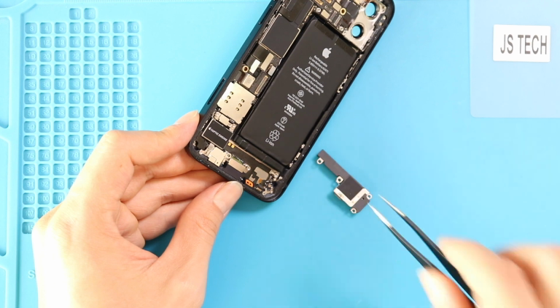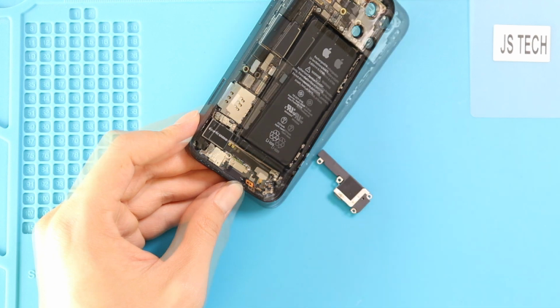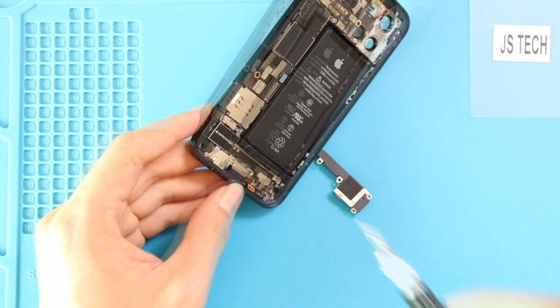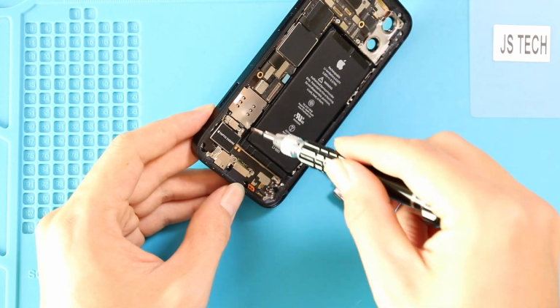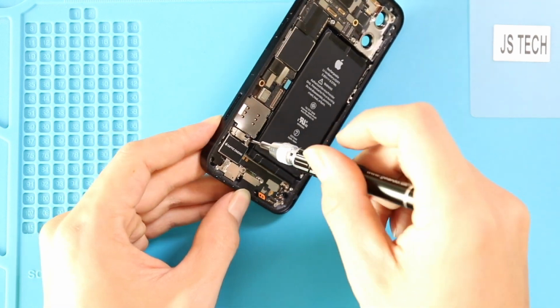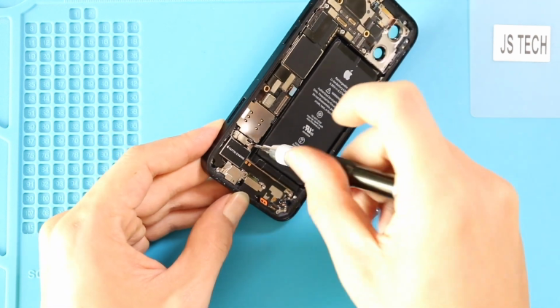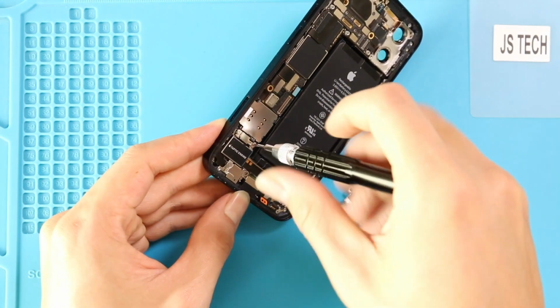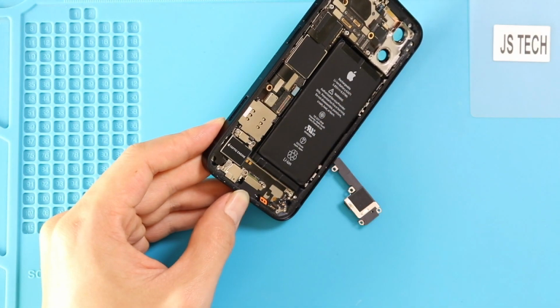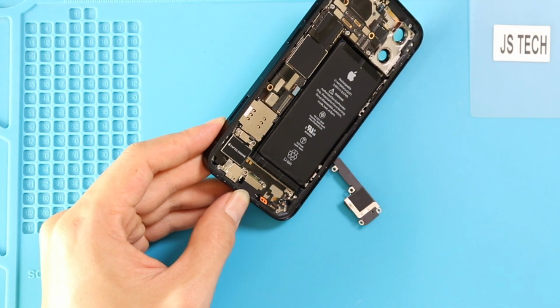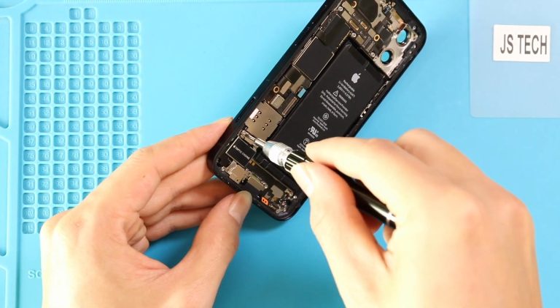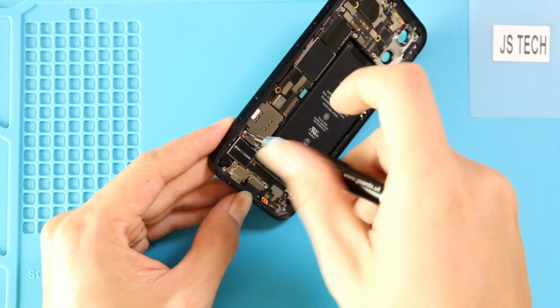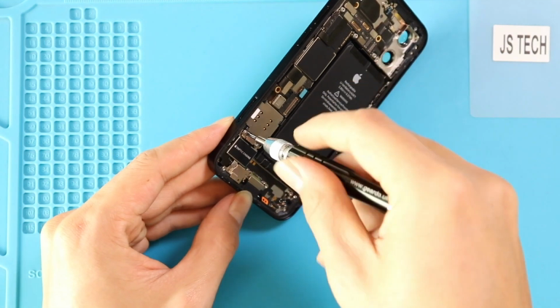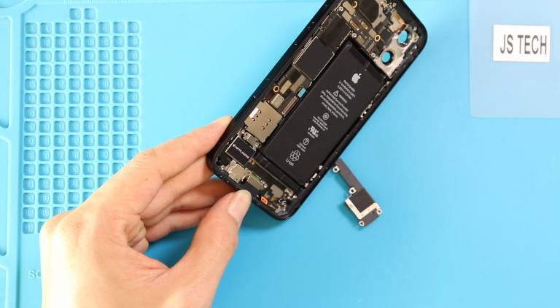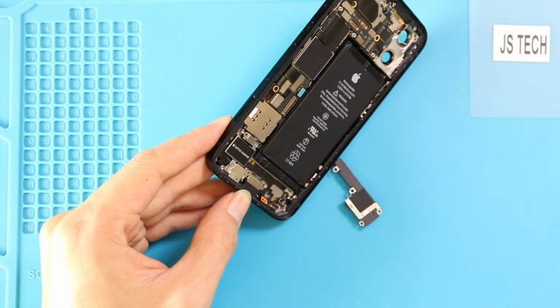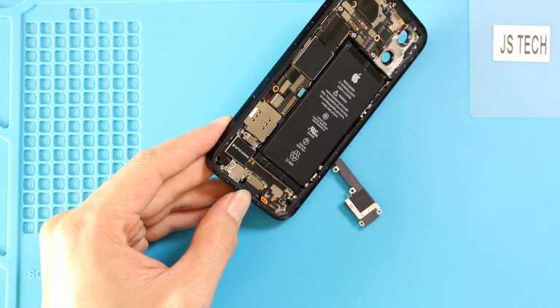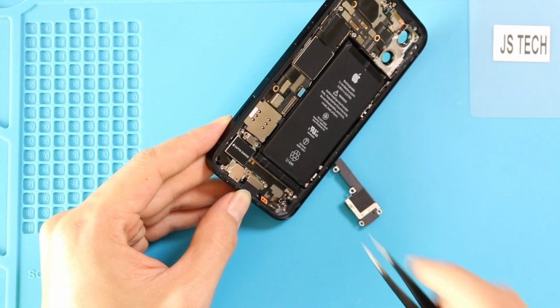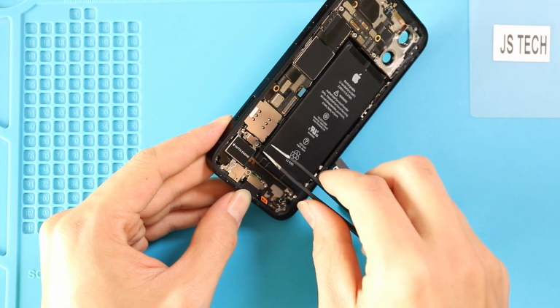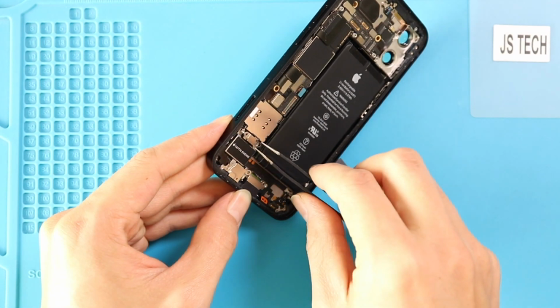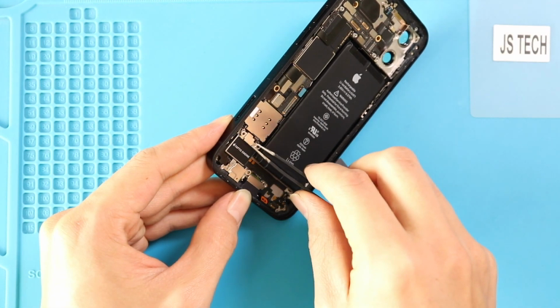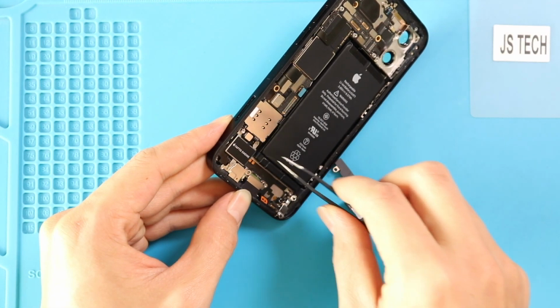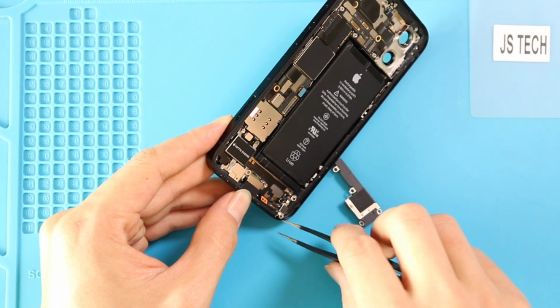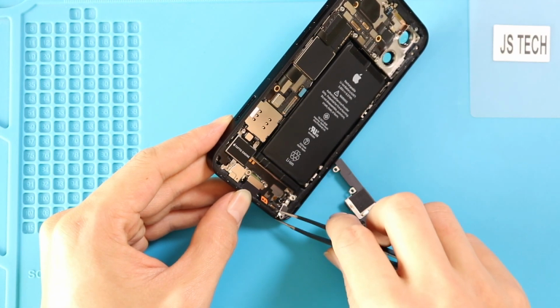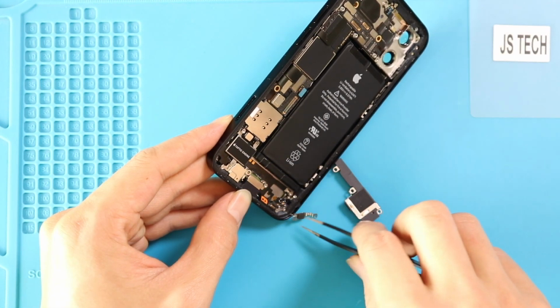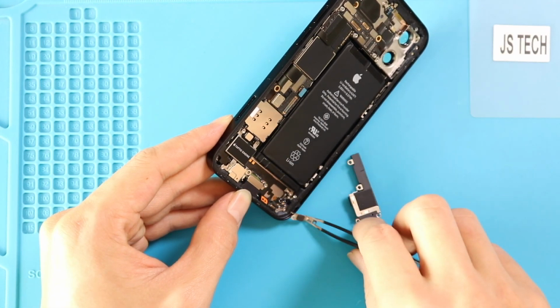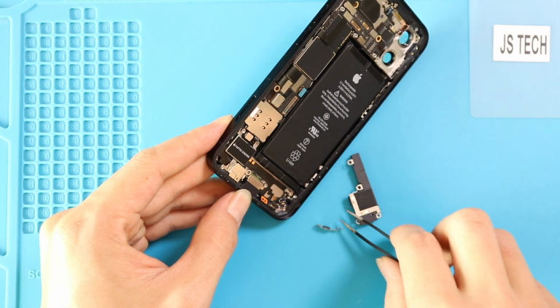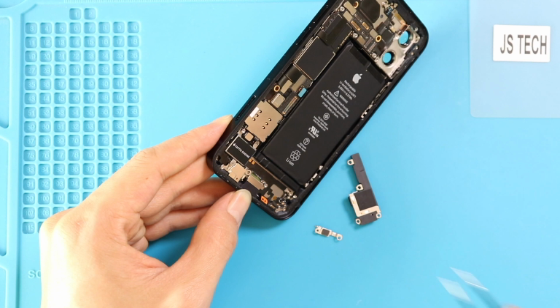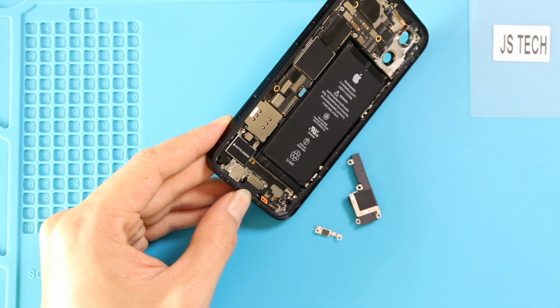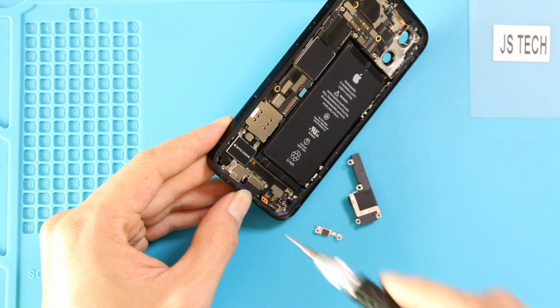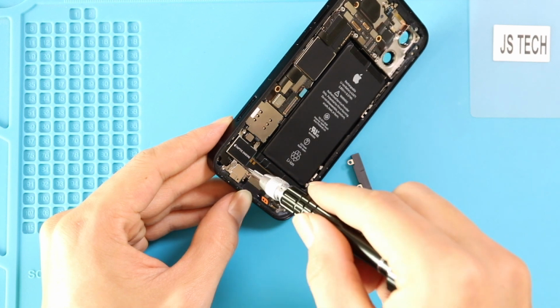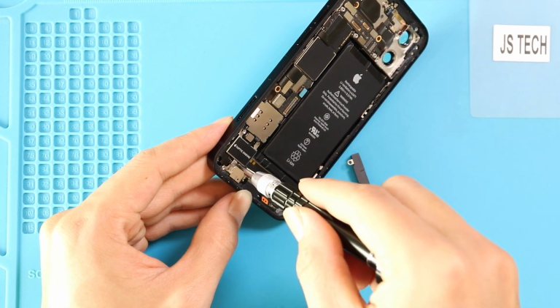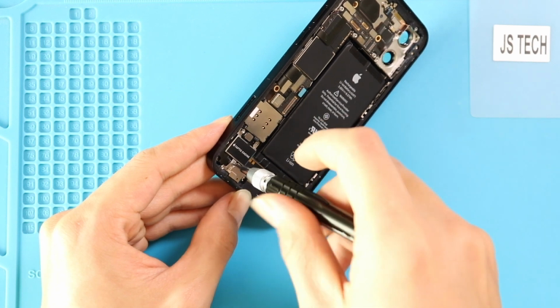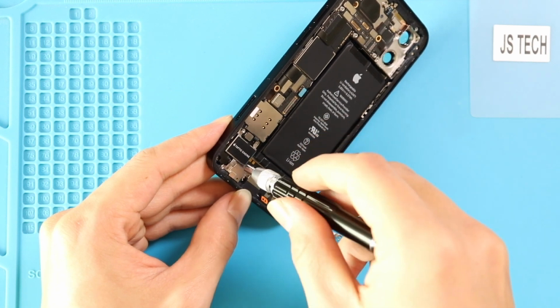Next, take out the Taptic engine bracket by undoing two screws. Then take out the Taptic engine by undoing two screws and the connector plug.